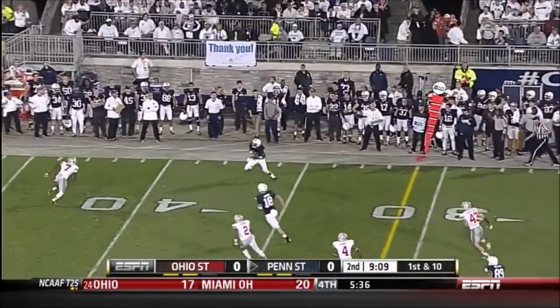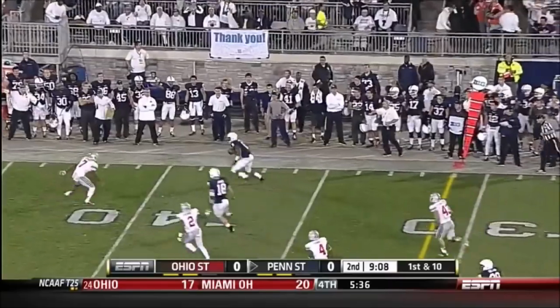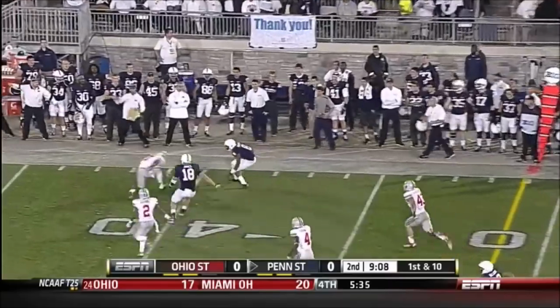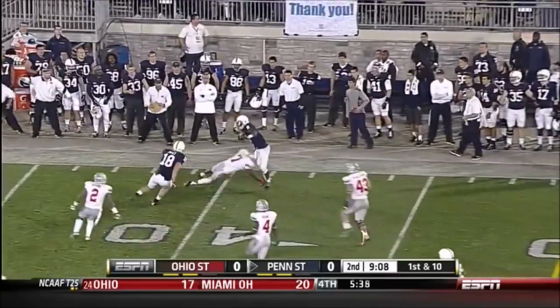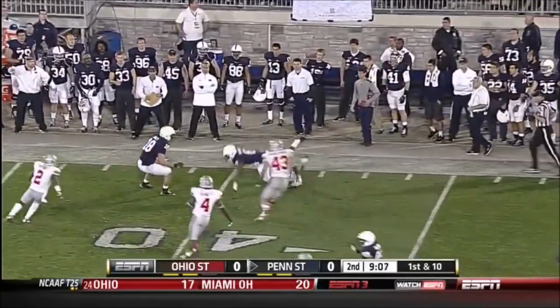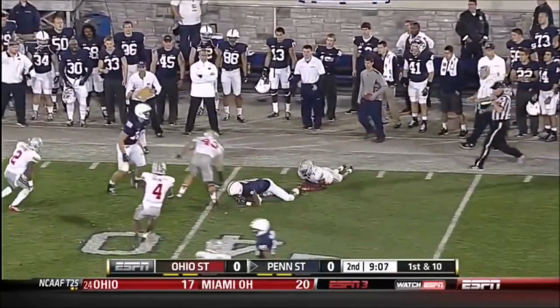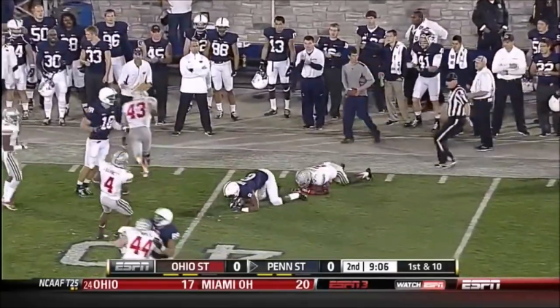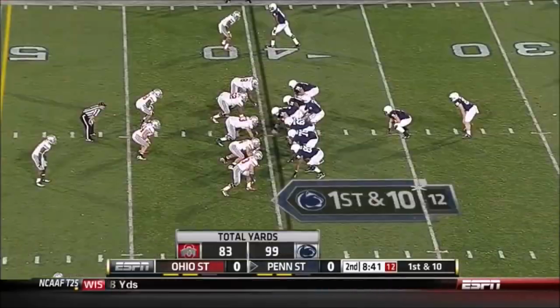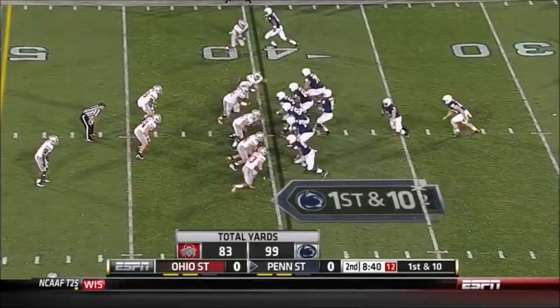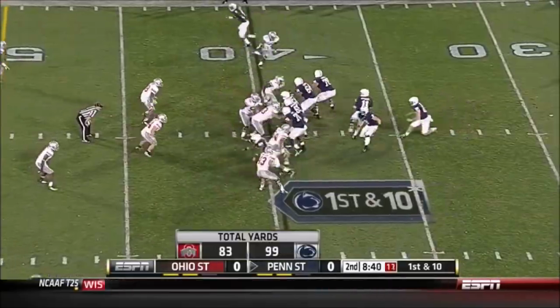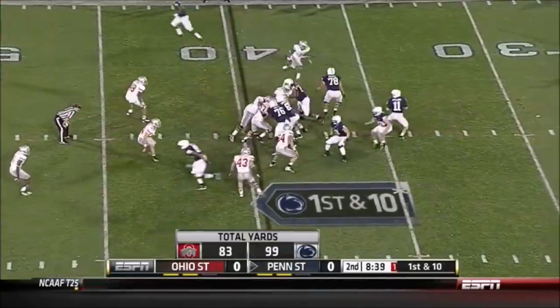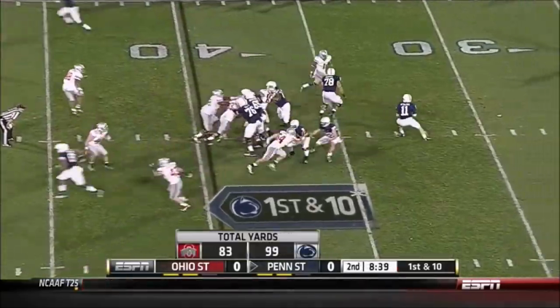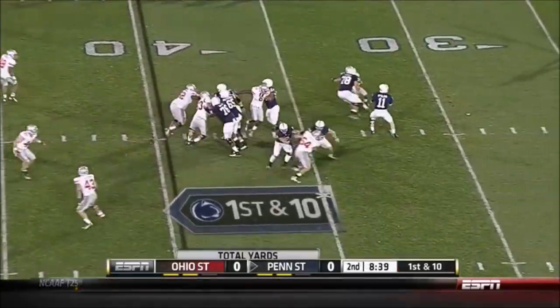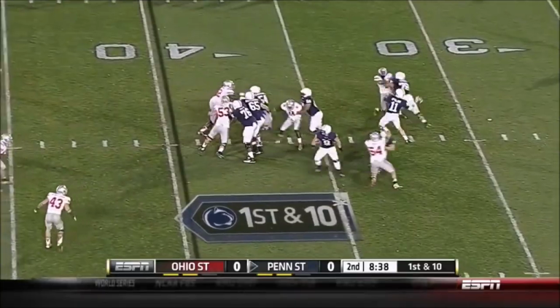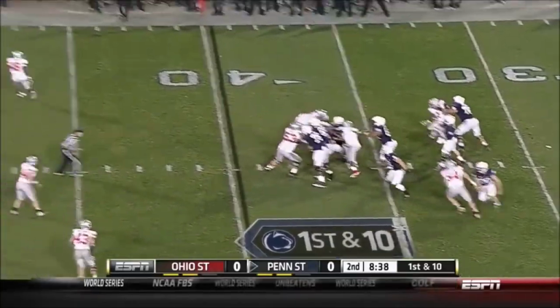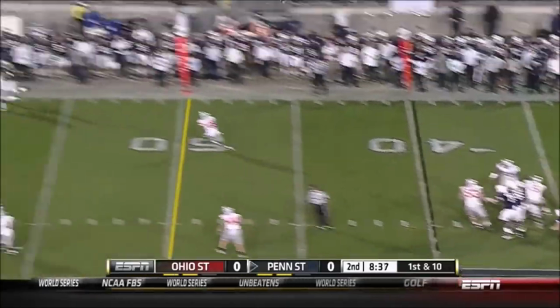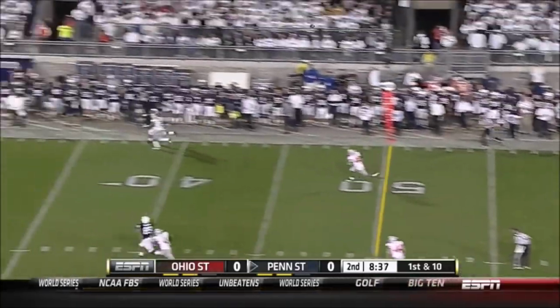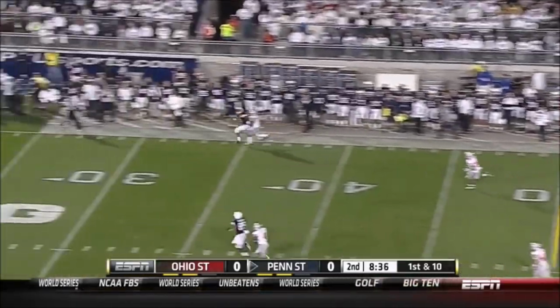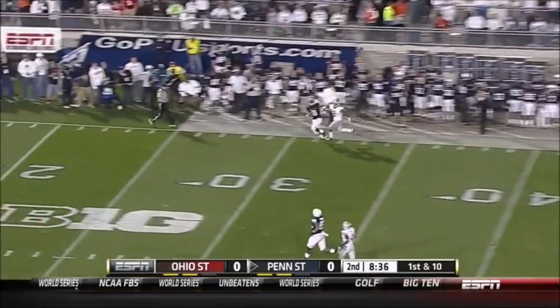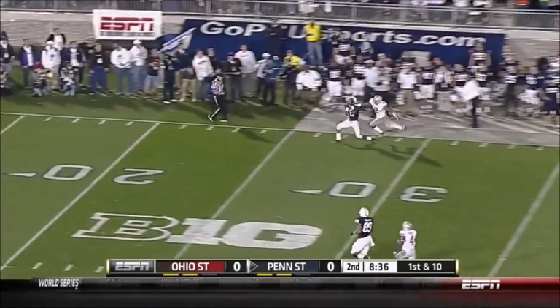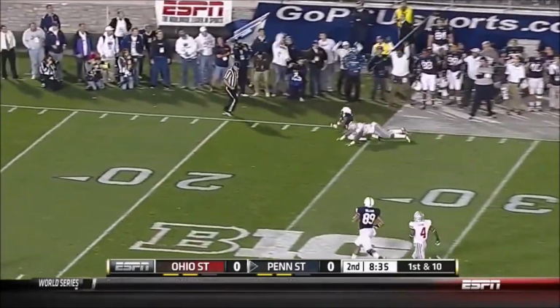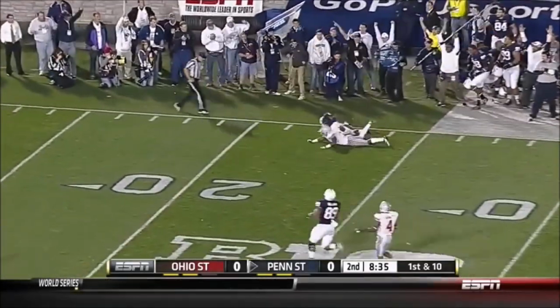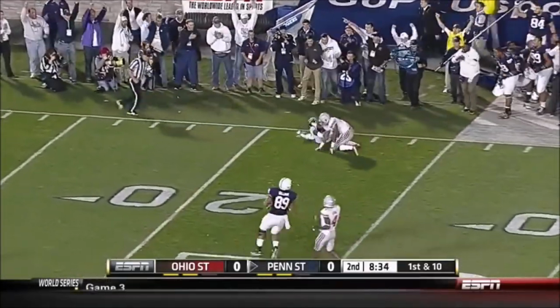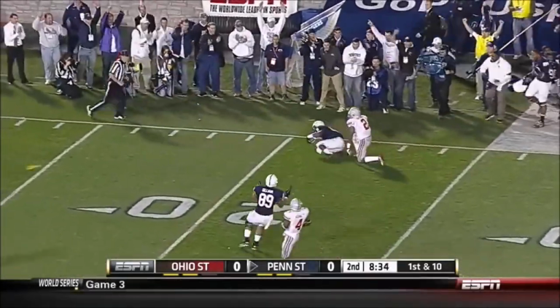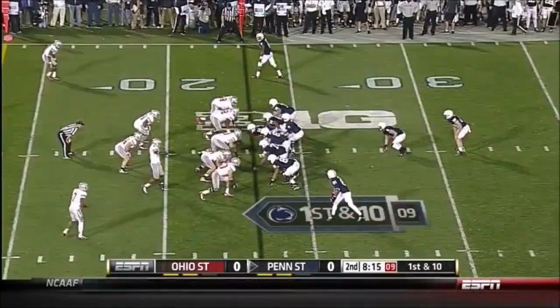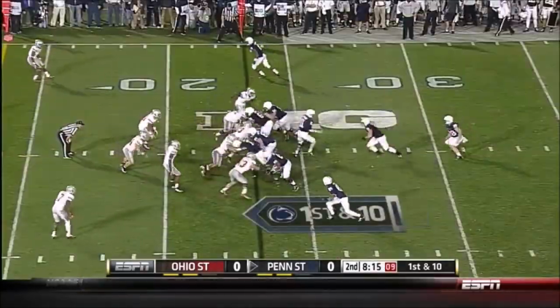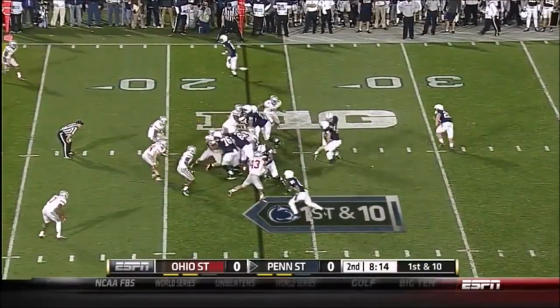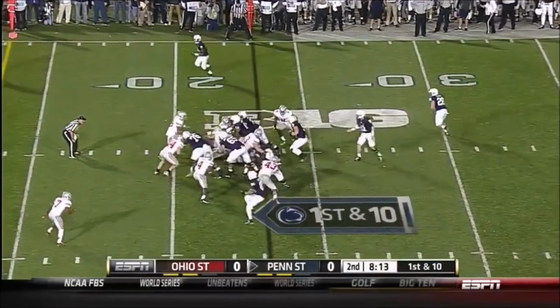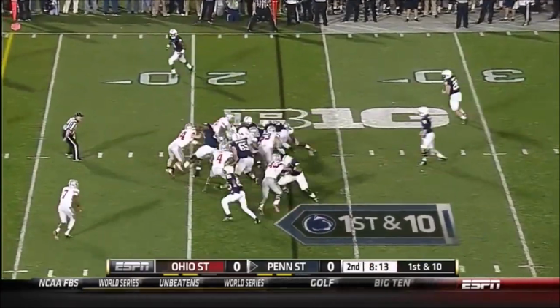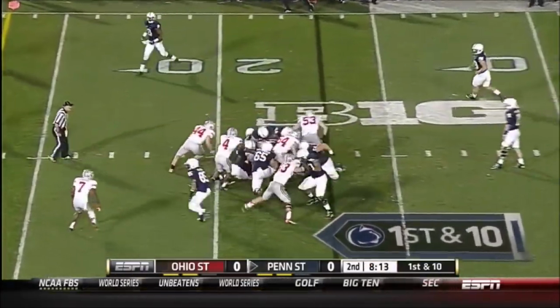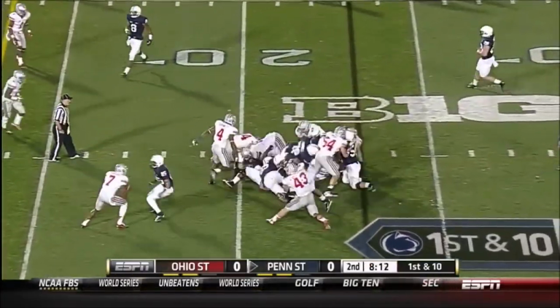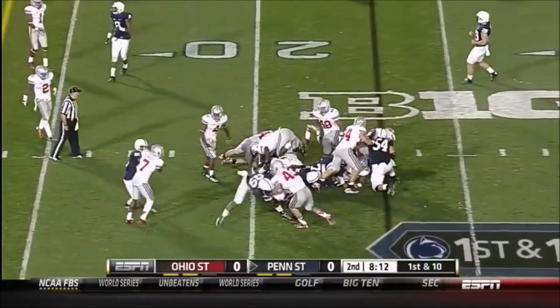Nice throw, nice catch. McGloin to Allen Robinson to the Penn State 39. McGloin staggered a bit as he finished his drop, throwing deep for Robinson — a 37-yard gain, the deepest penetration for Penn State.